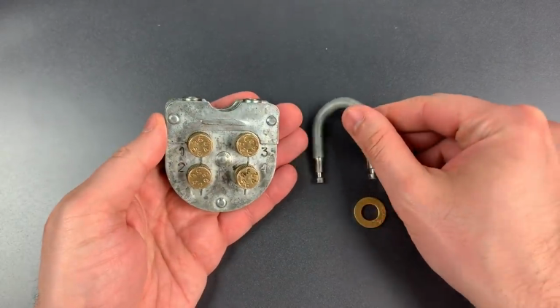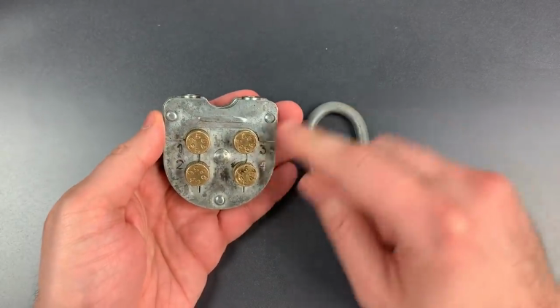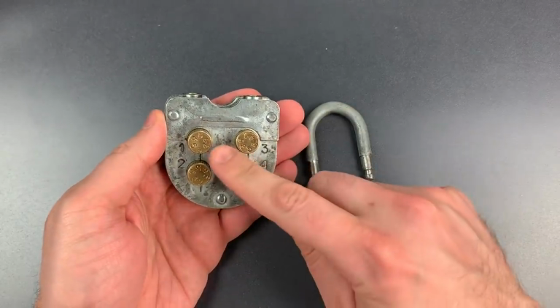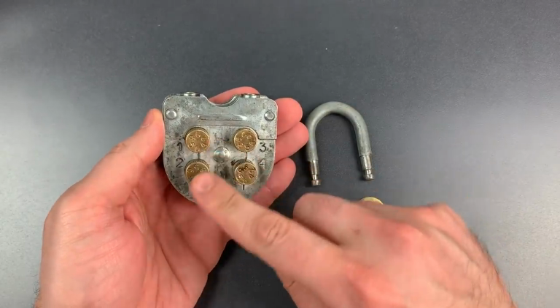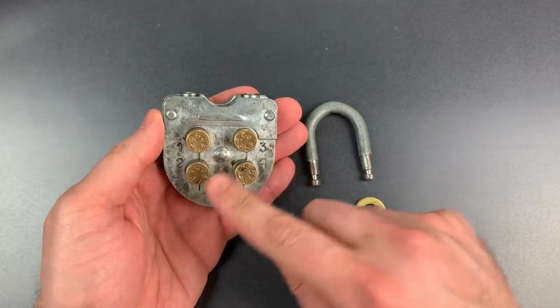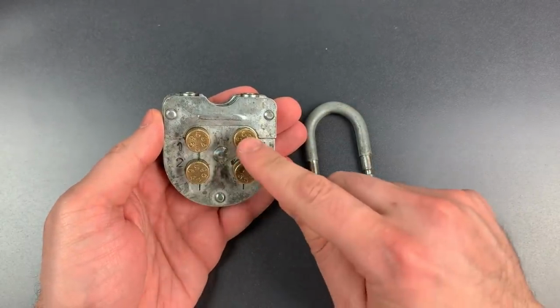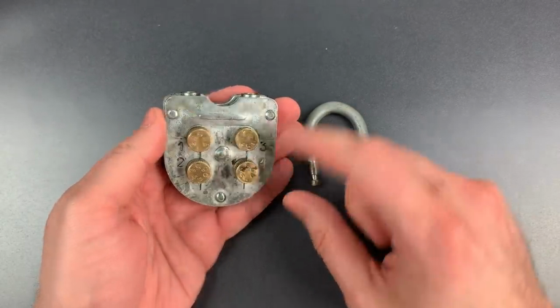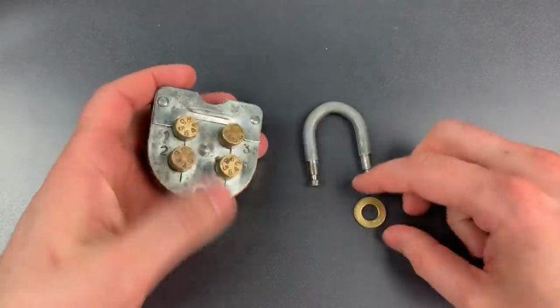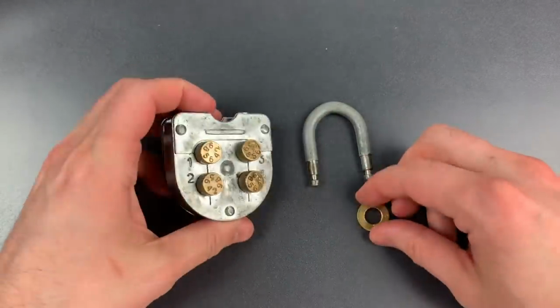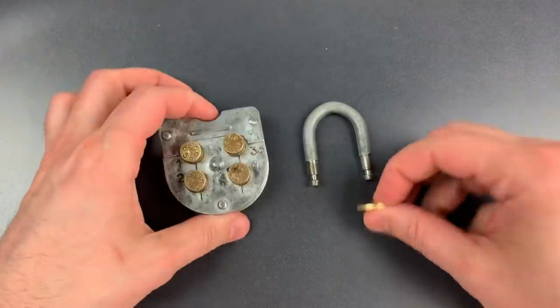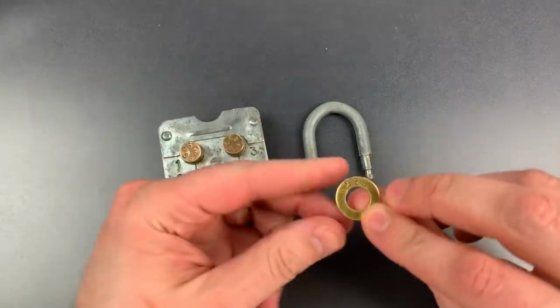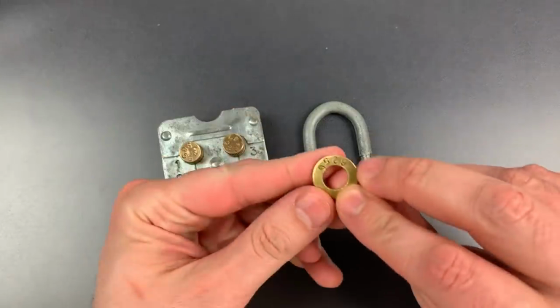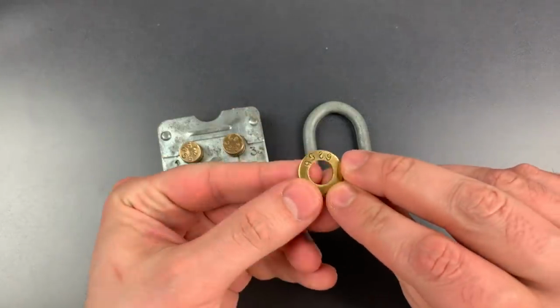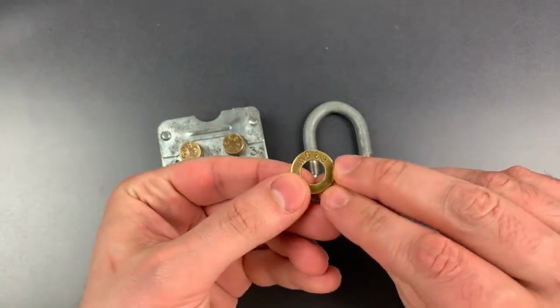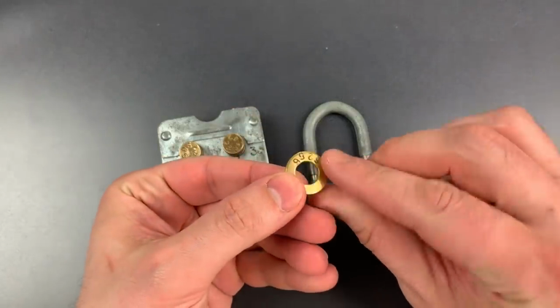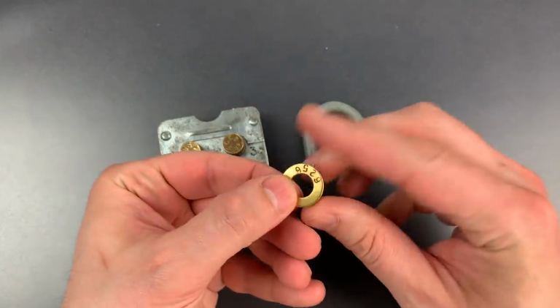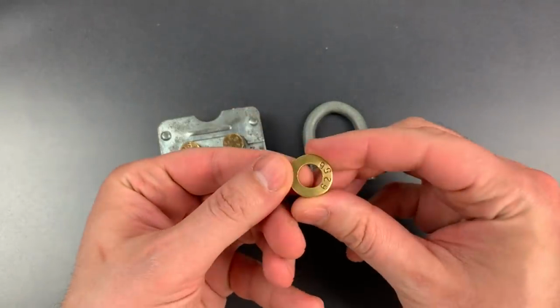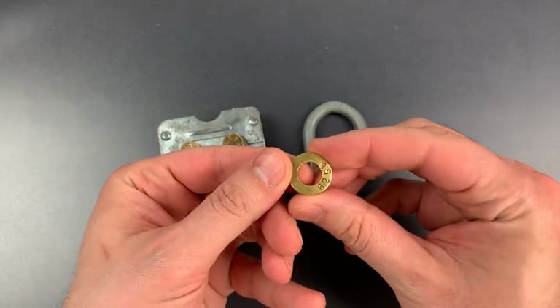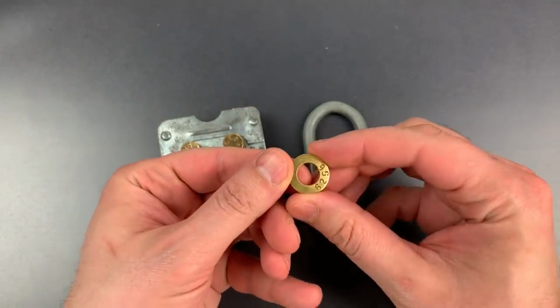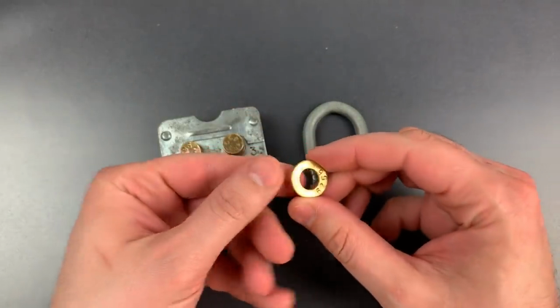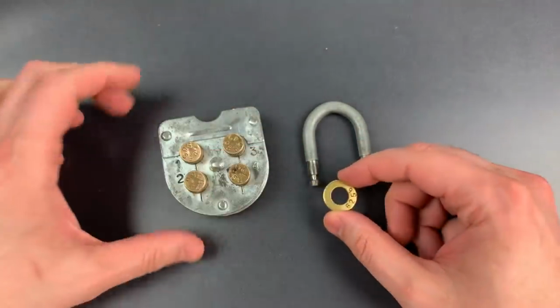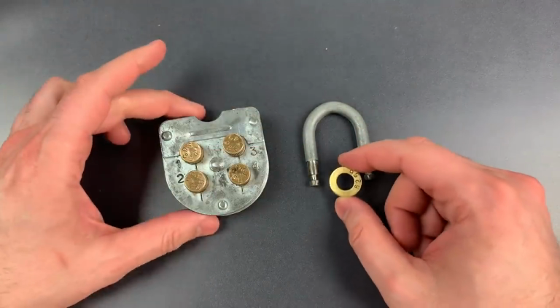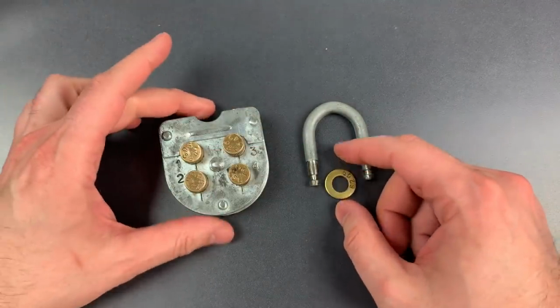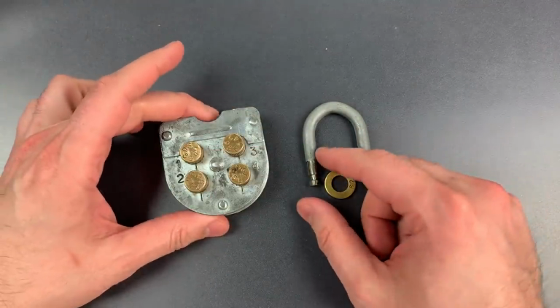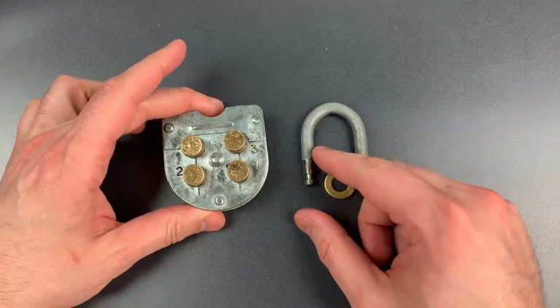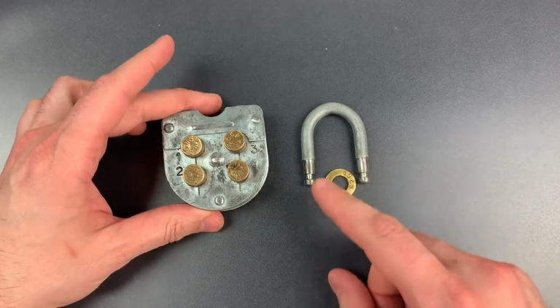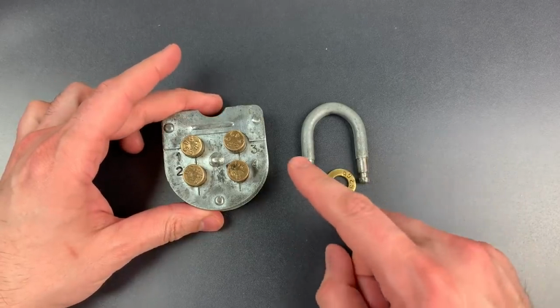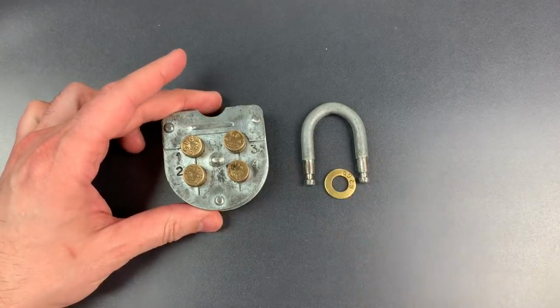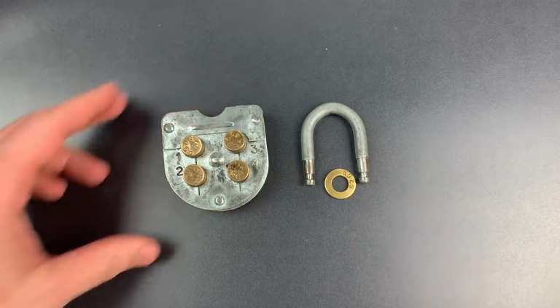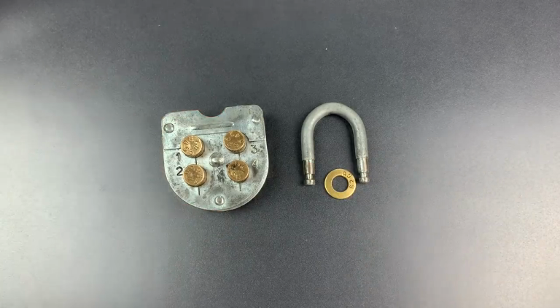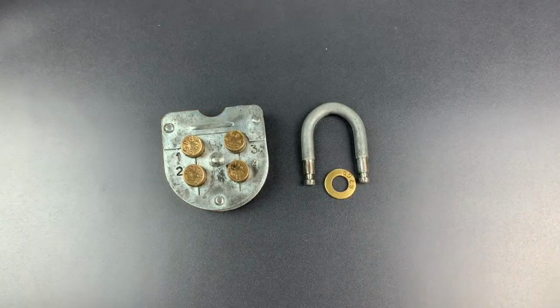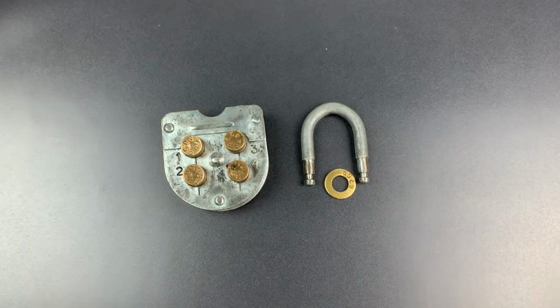The combination is 6256. Let's look at this — 6256. So, not too hard to decode, but even so, an interesting old lock.